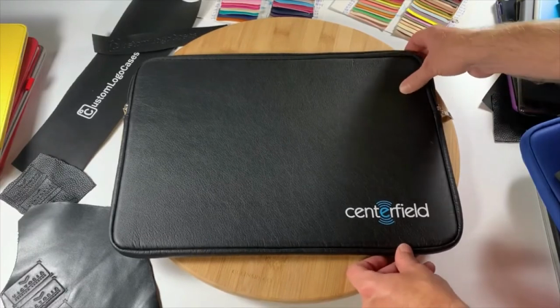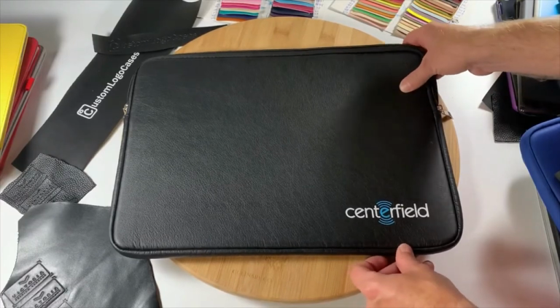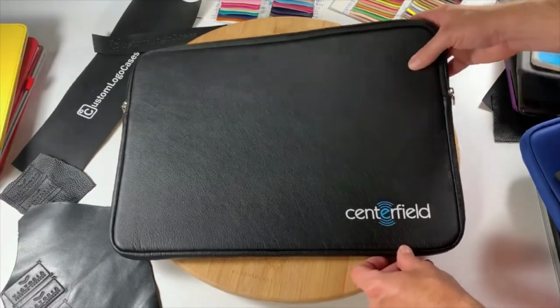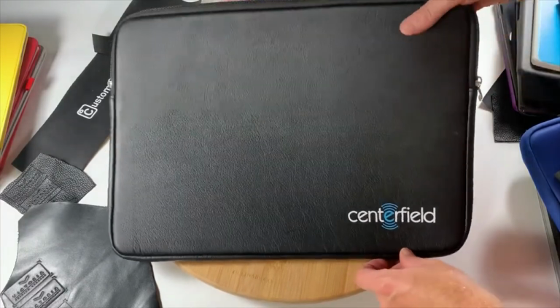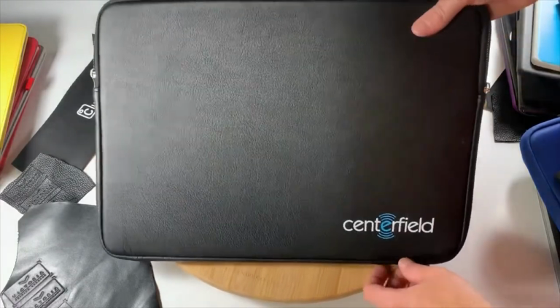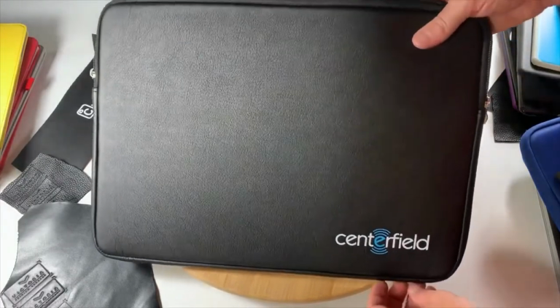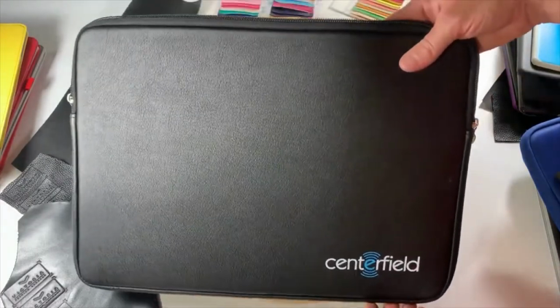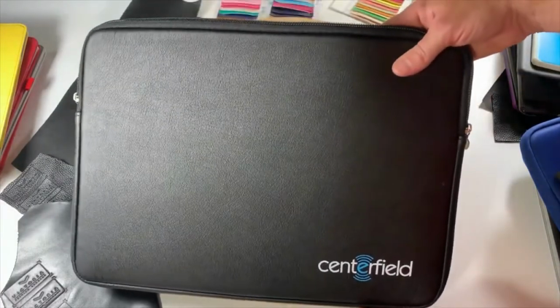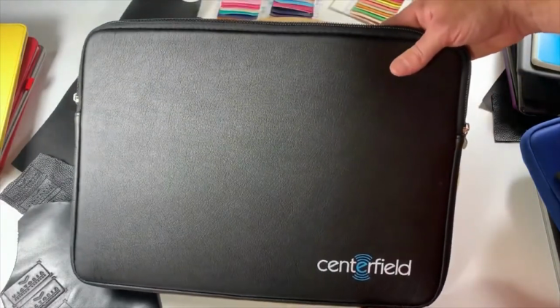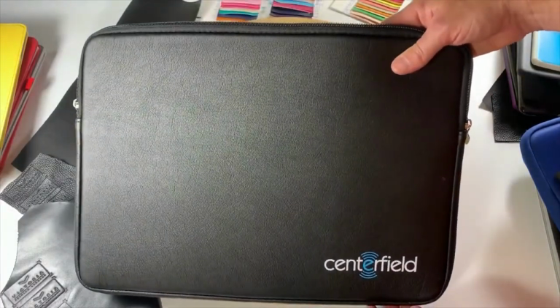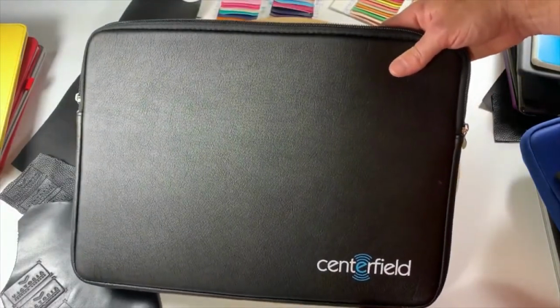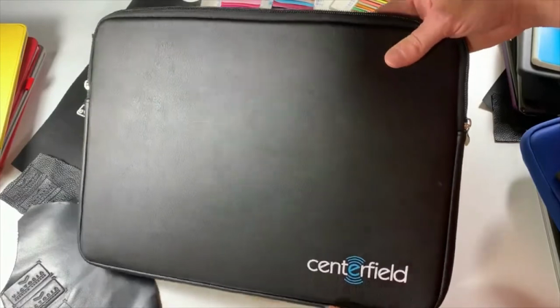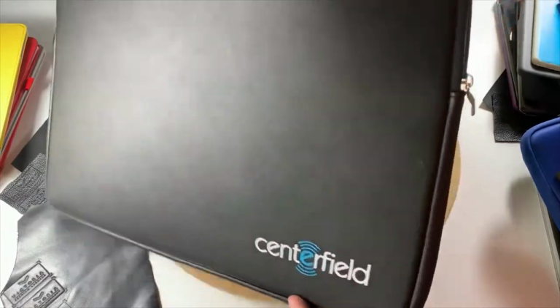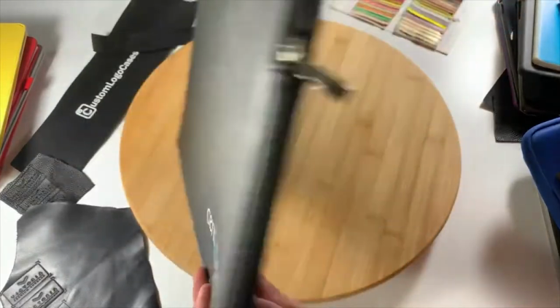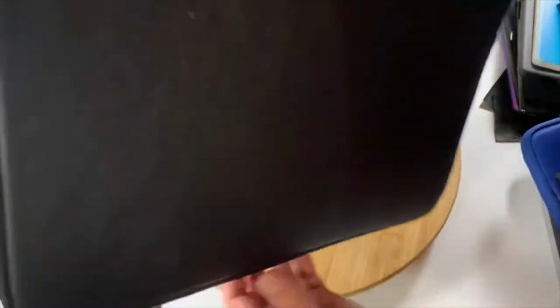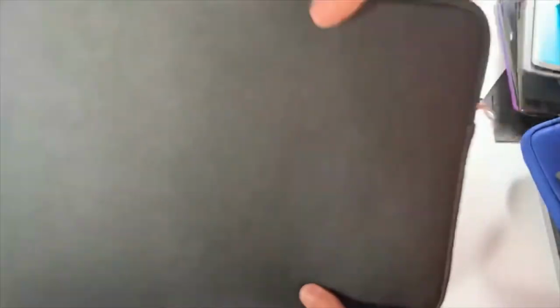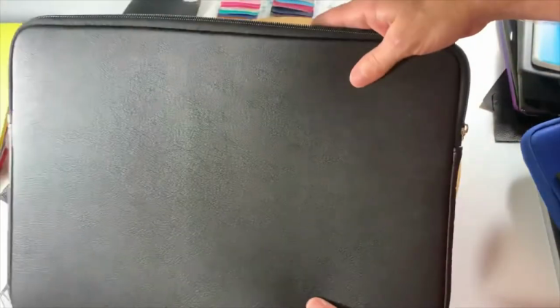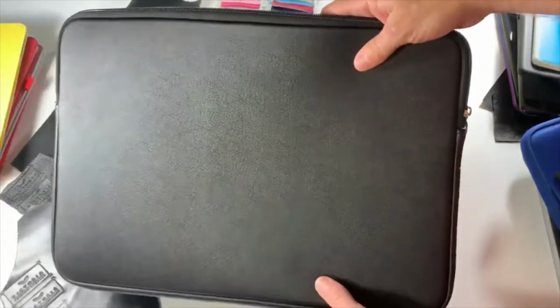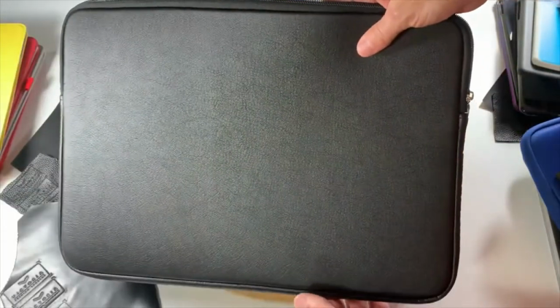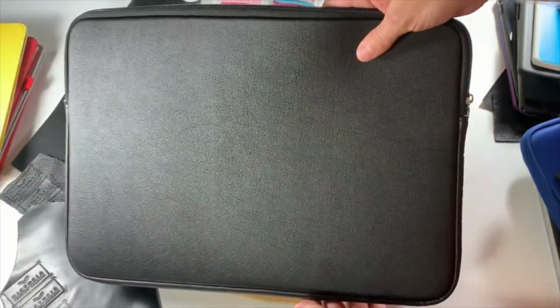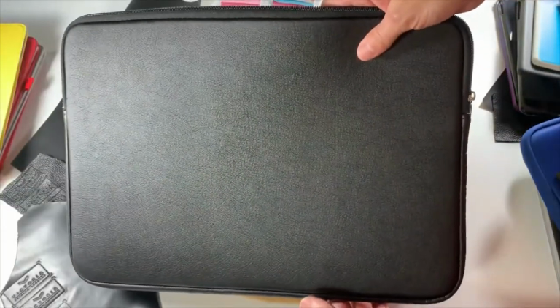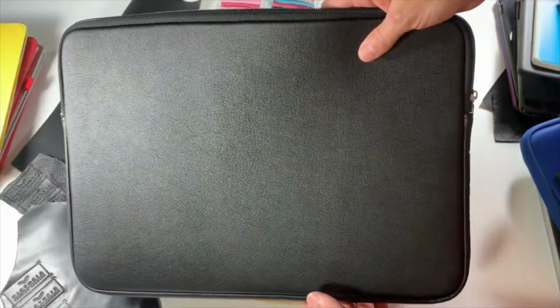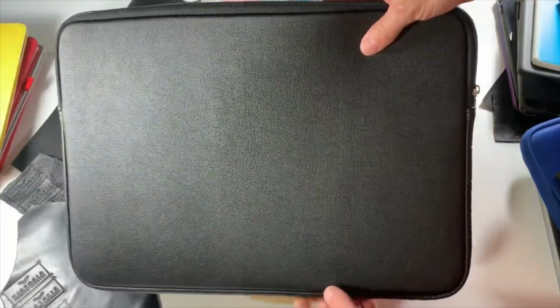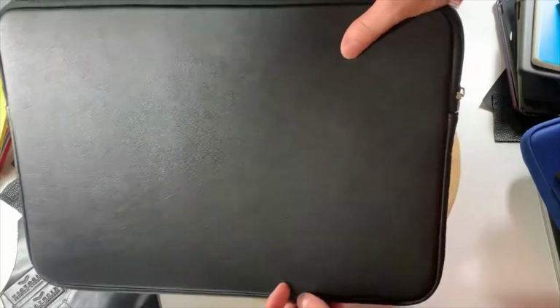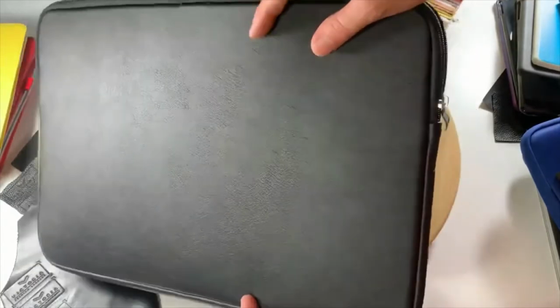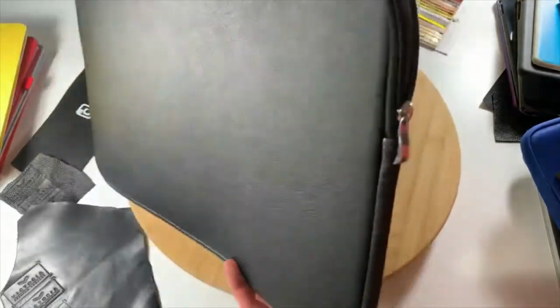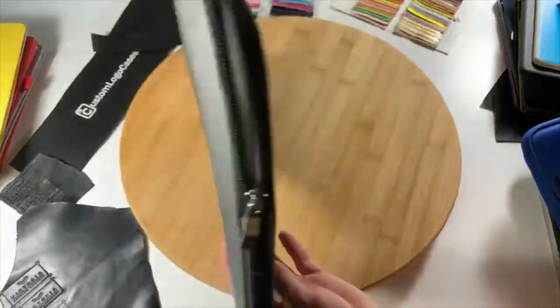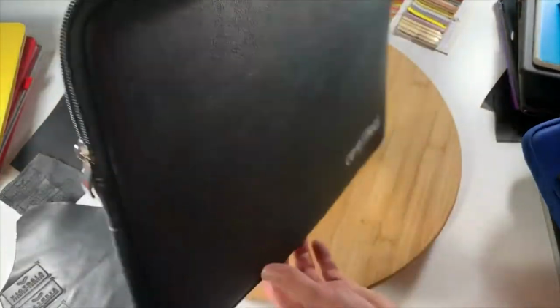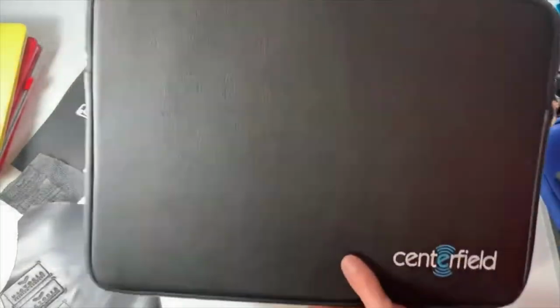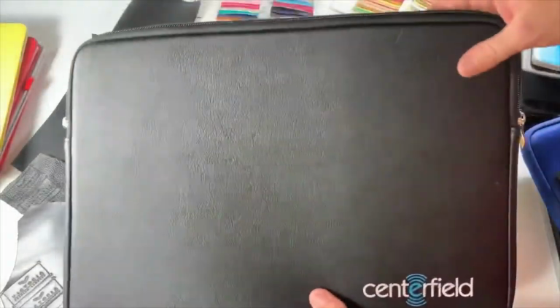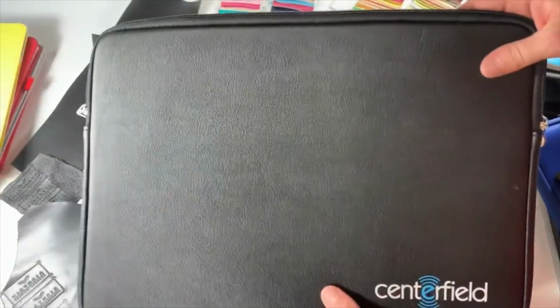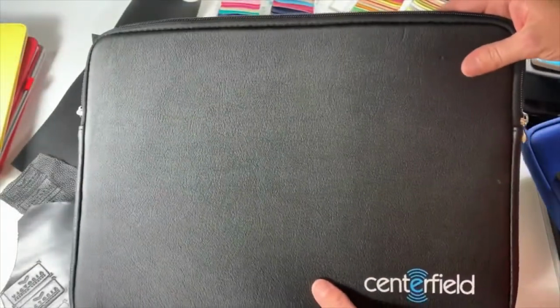This sleeve can be printed with any company logo or design, and we can Pantone color match your logo or design. It can also be embossed.